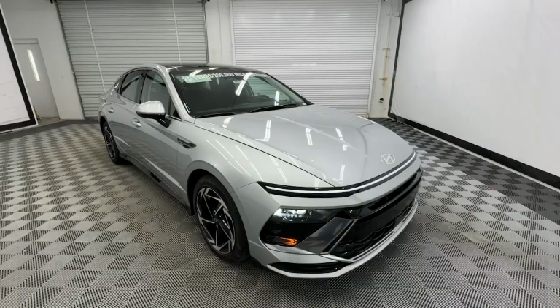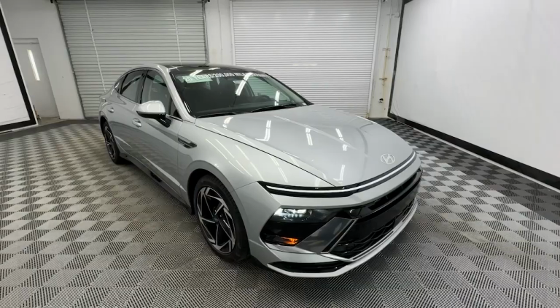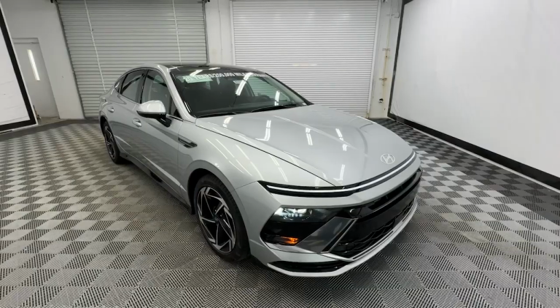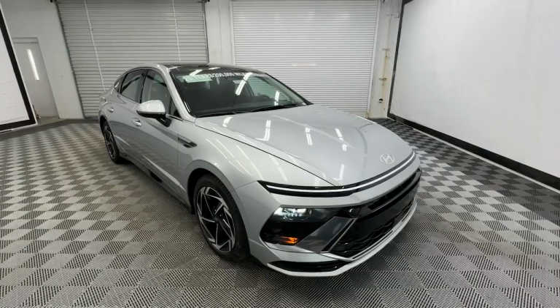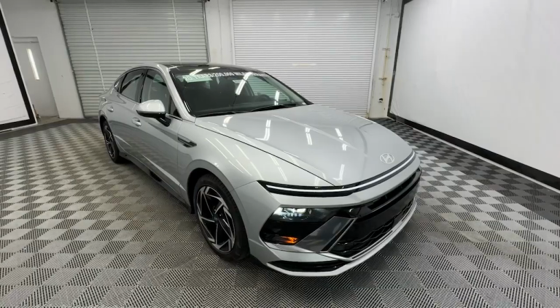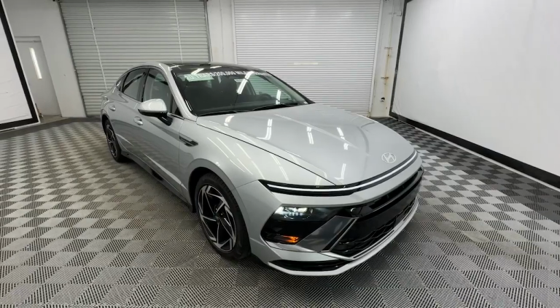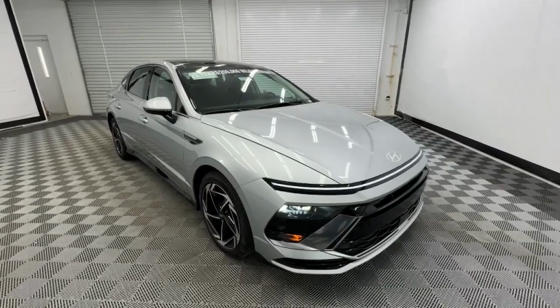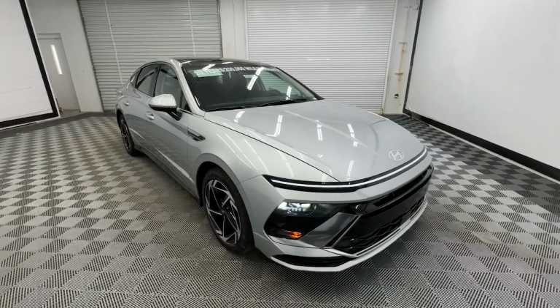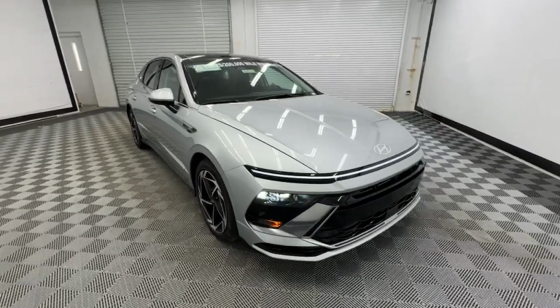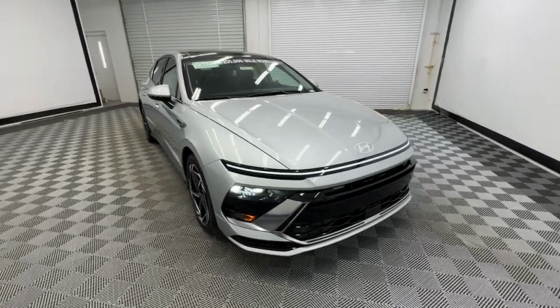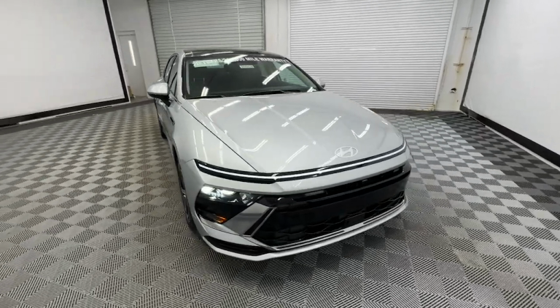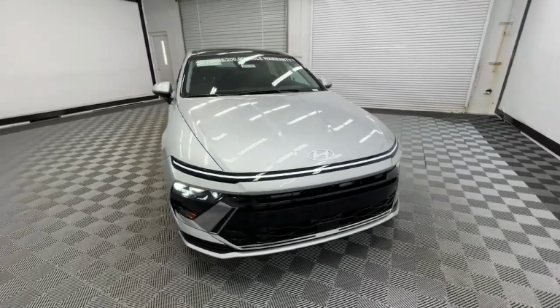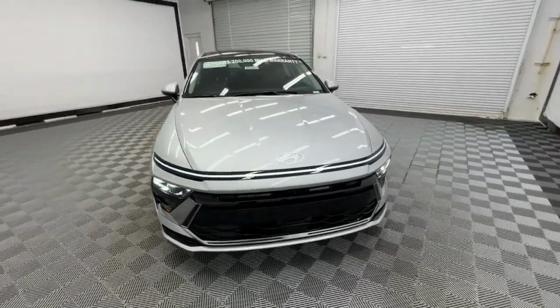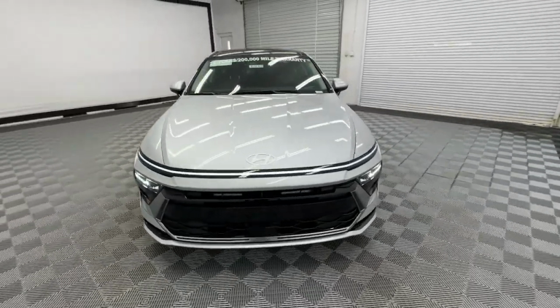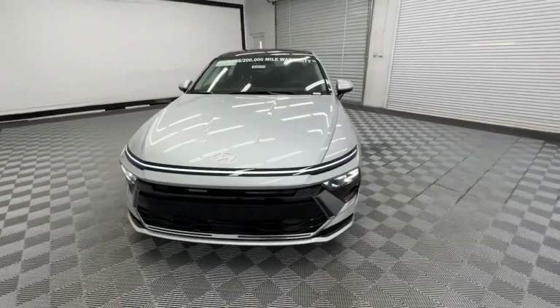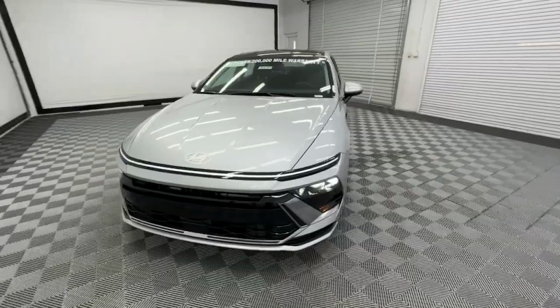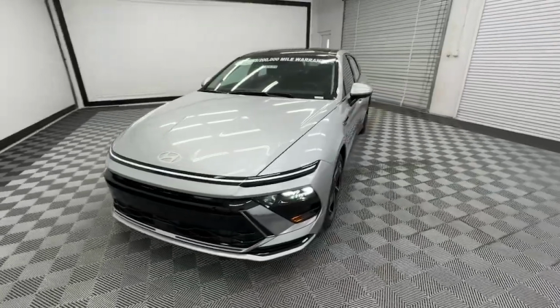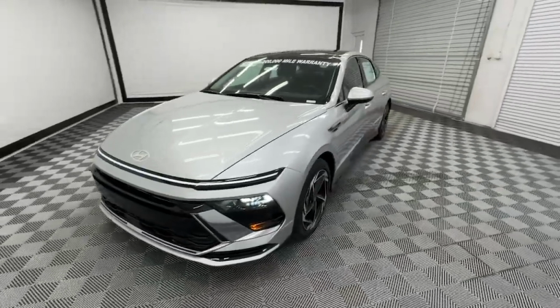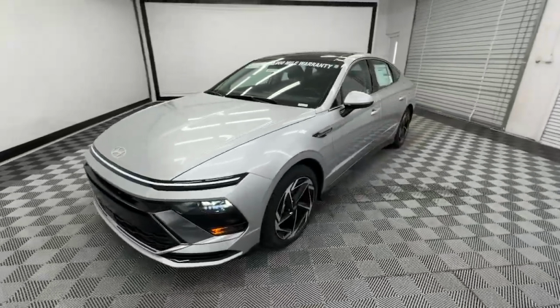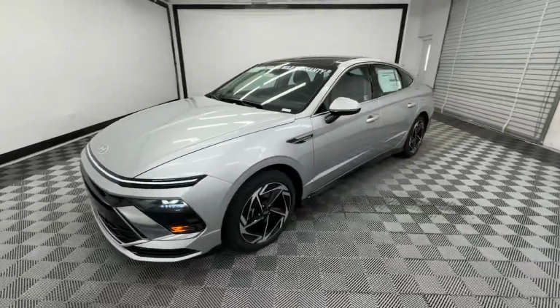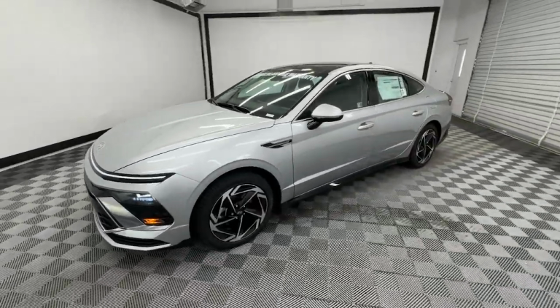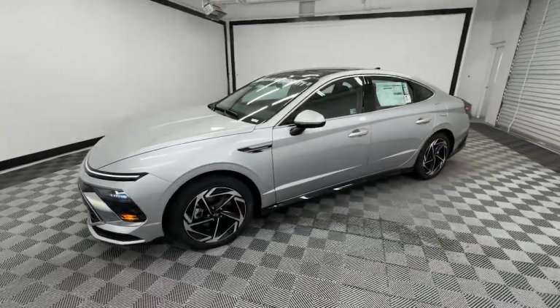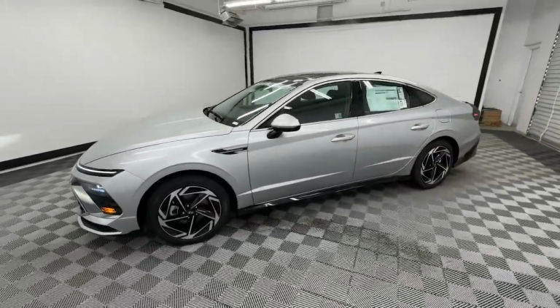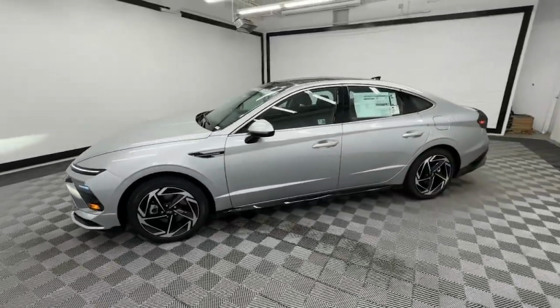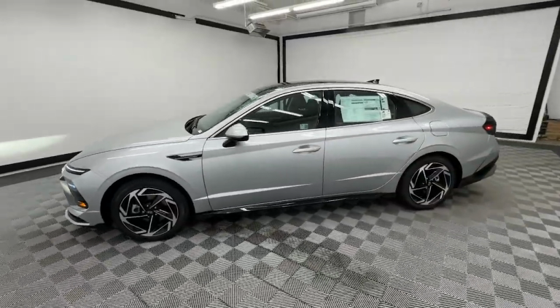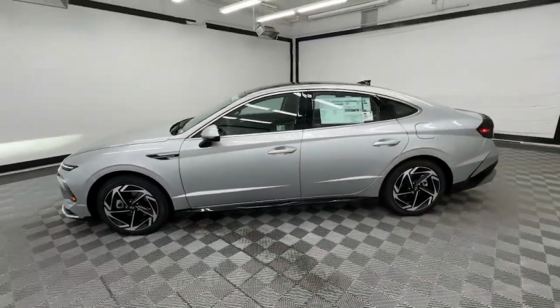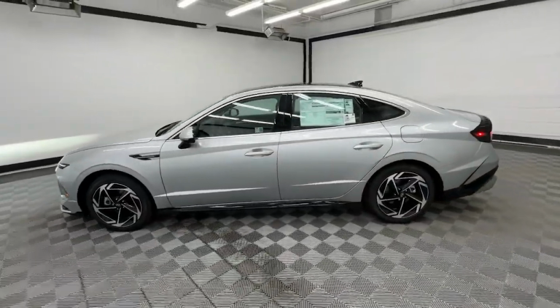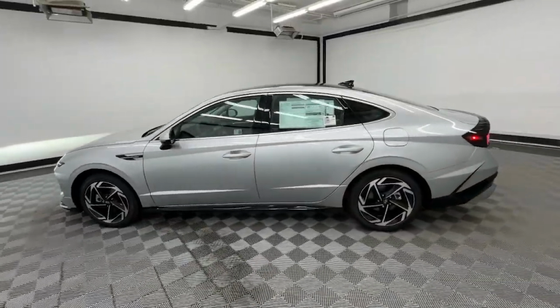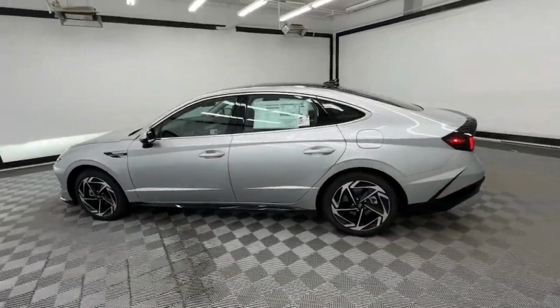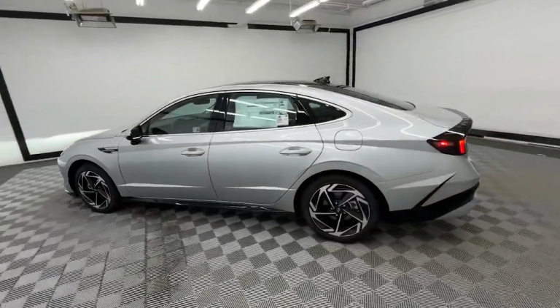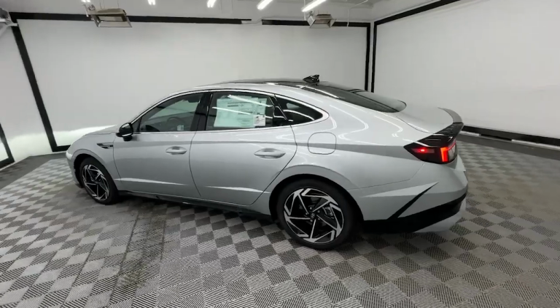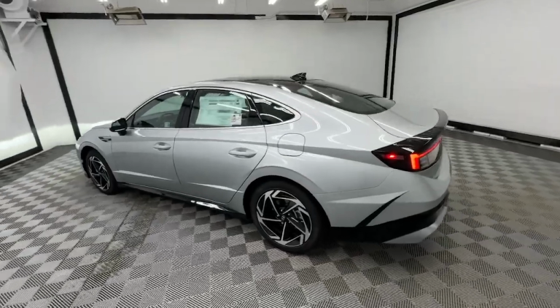Looking for your dream car? It could be the 2024 Hyundai Sonata. Whether you're commuting or cruising country roads, this smooth and spacious Sonata makes travel a treat.